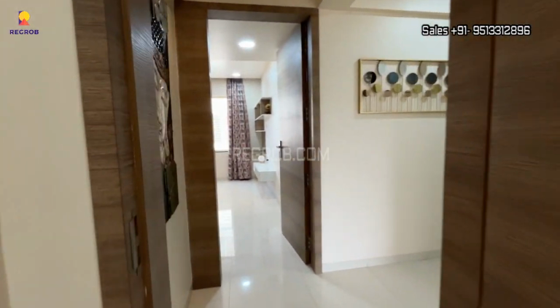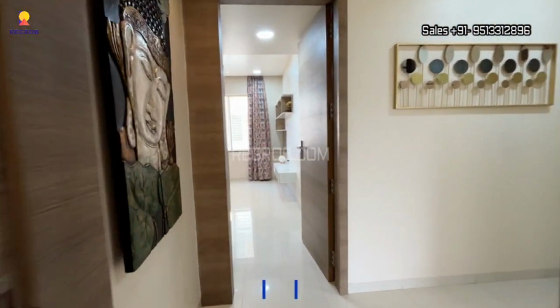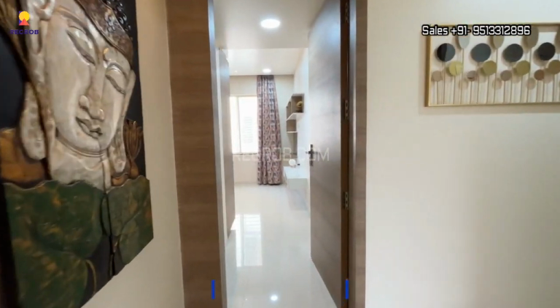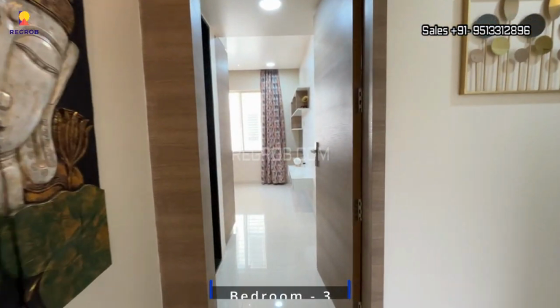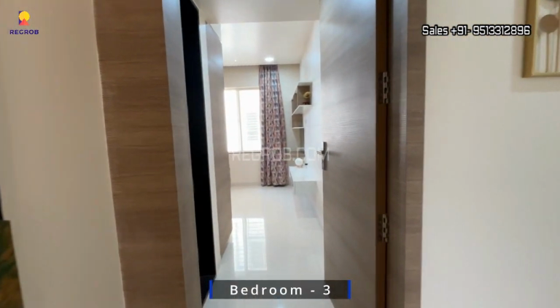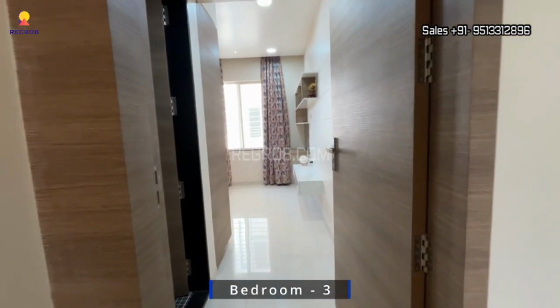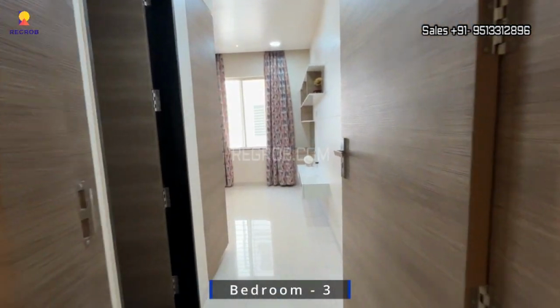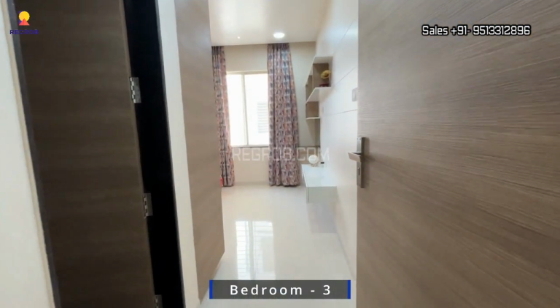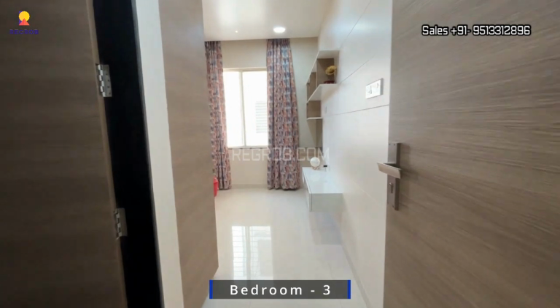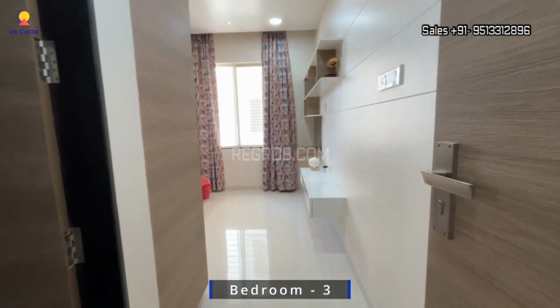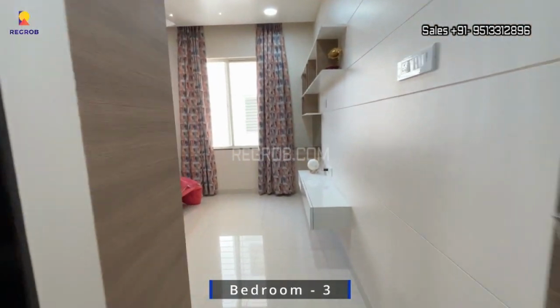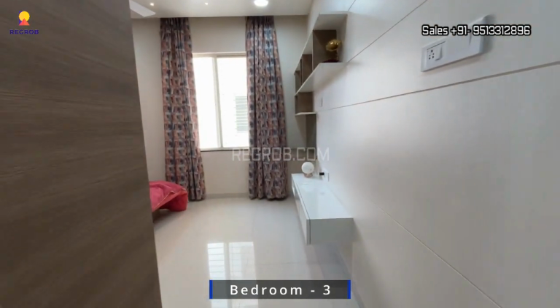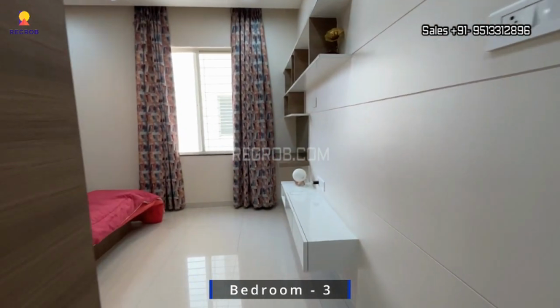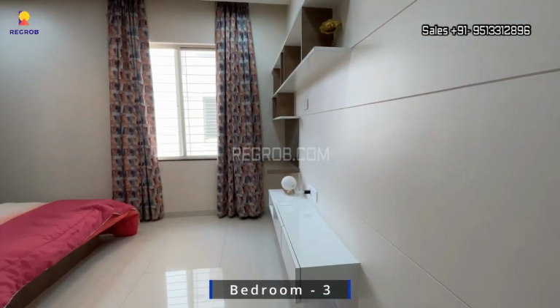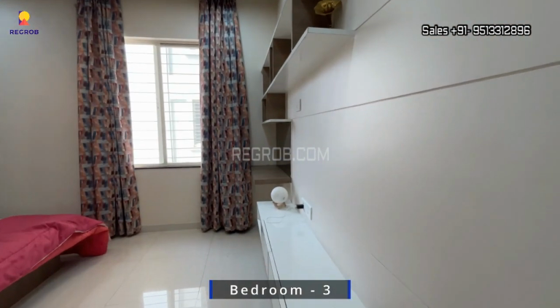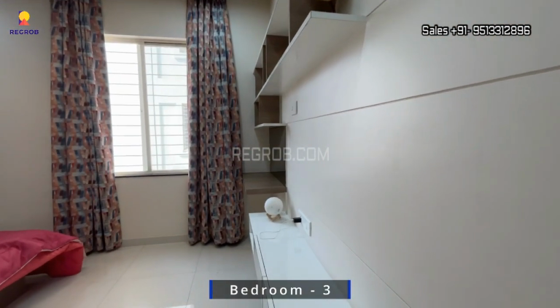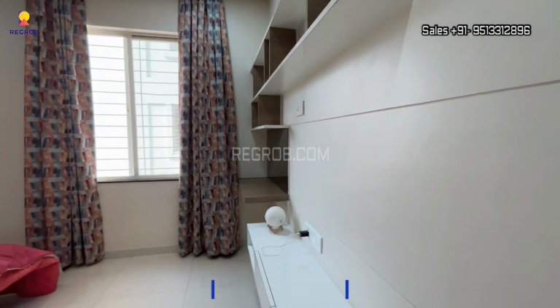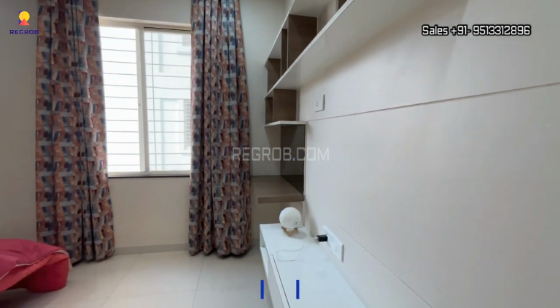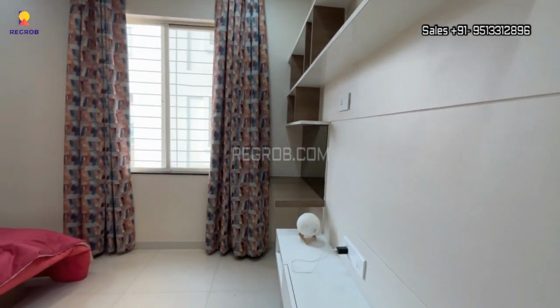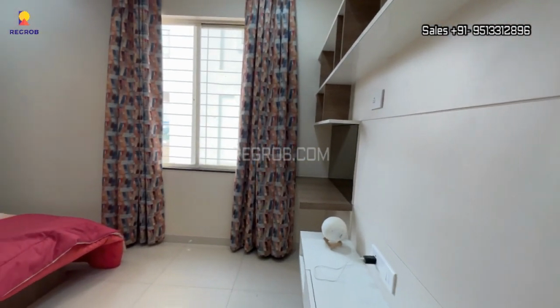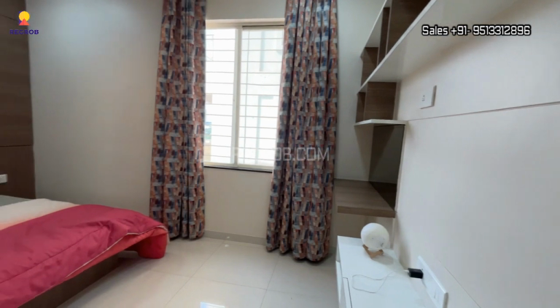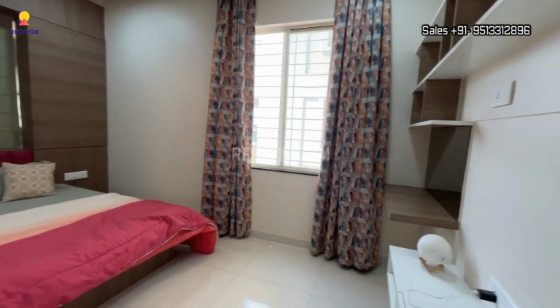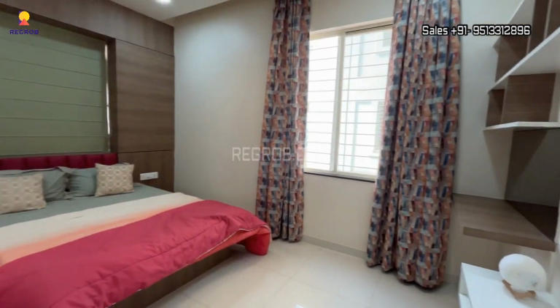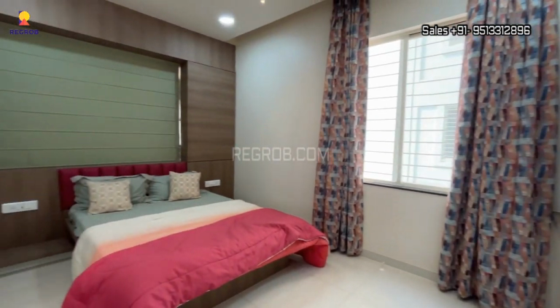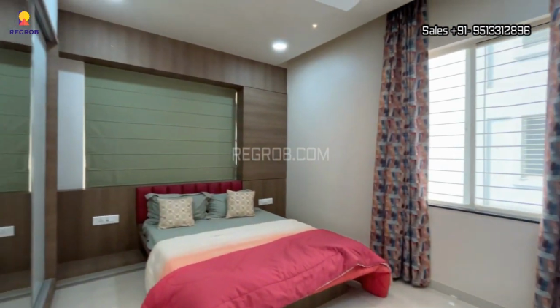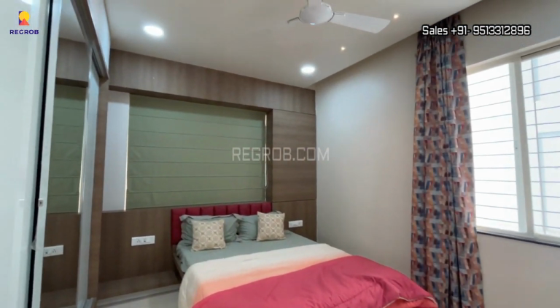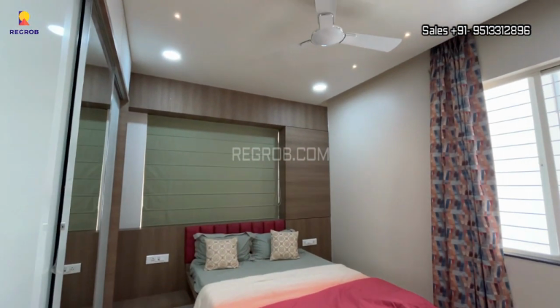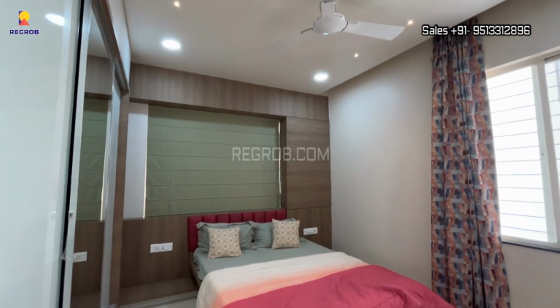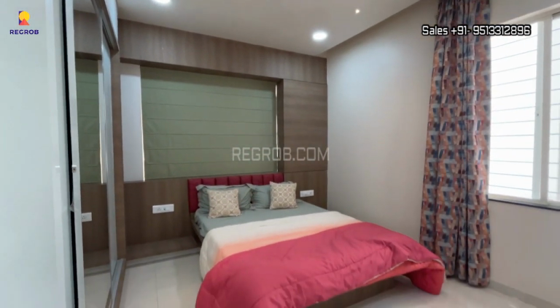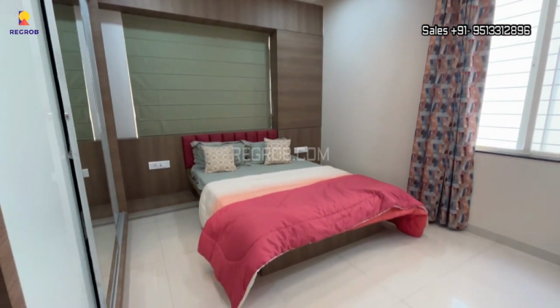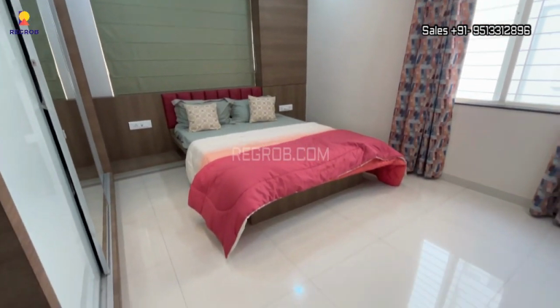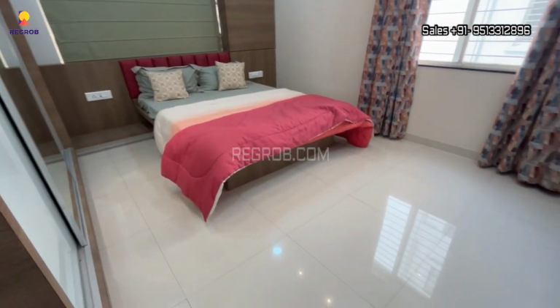And now finally we are taking you into the third bedroom. This room is also spacious and beautifully crafted, and it also has an attached washroom.